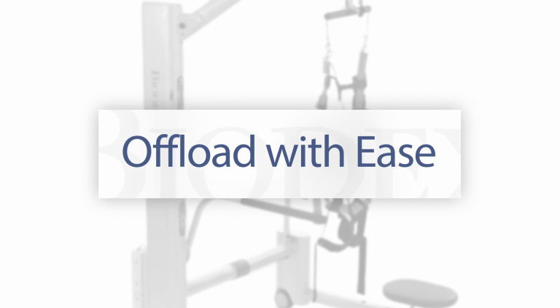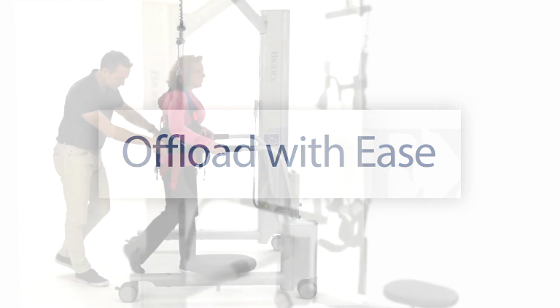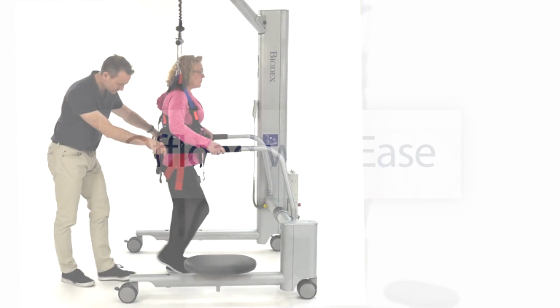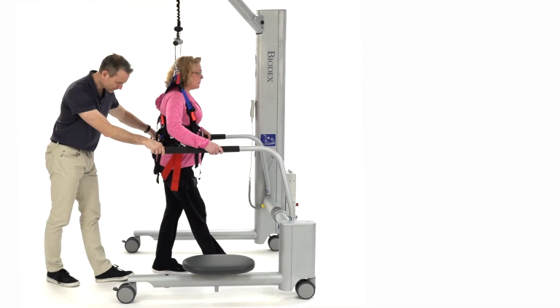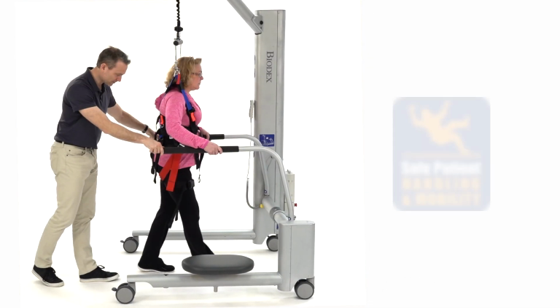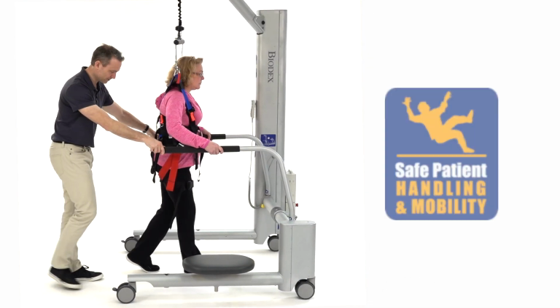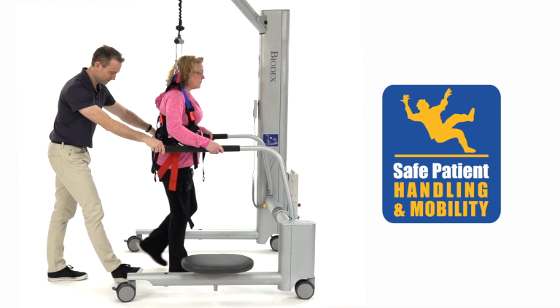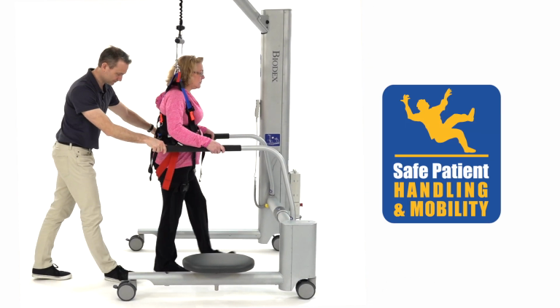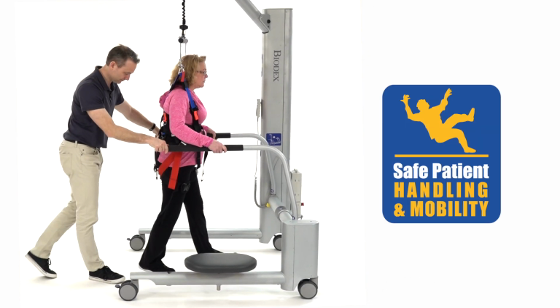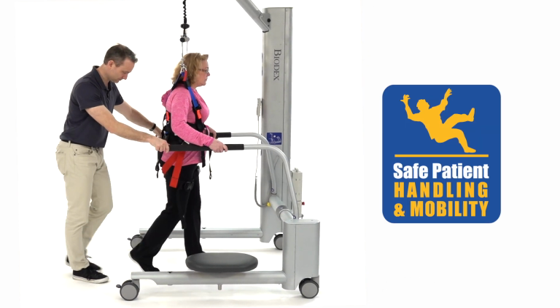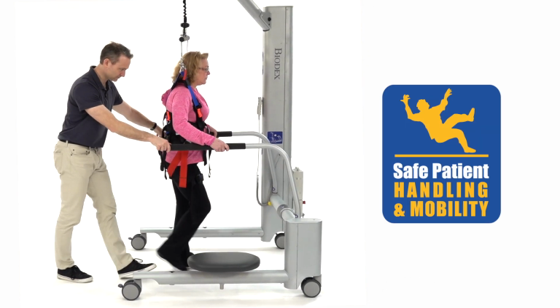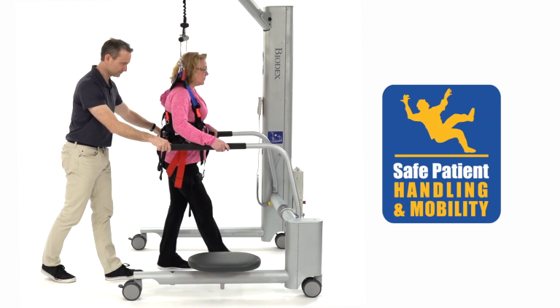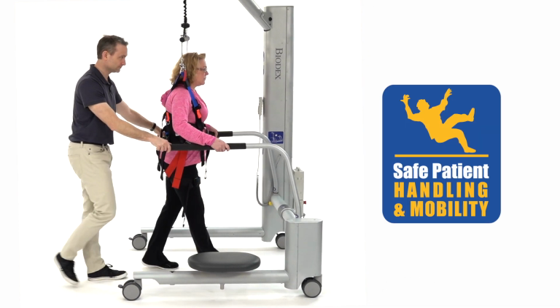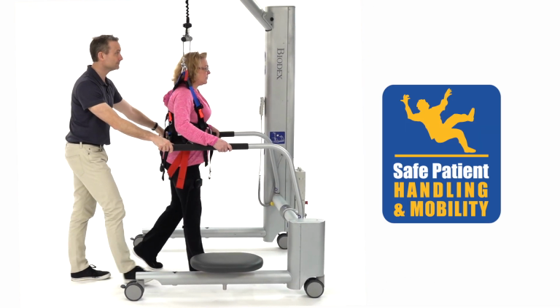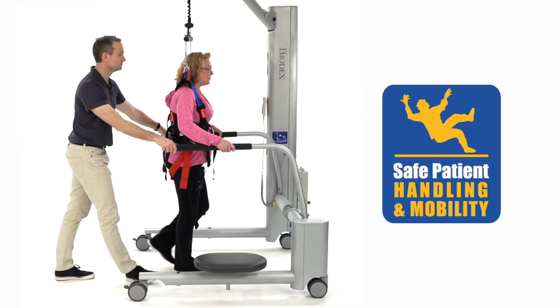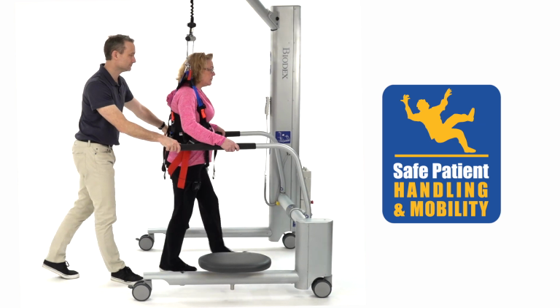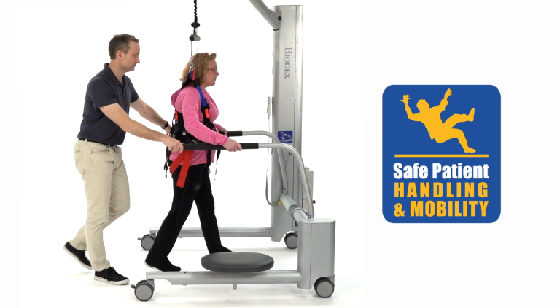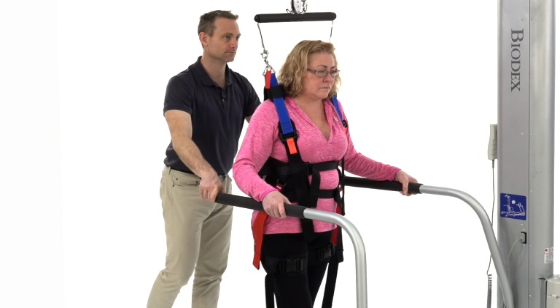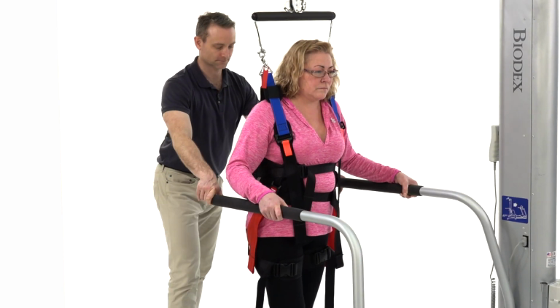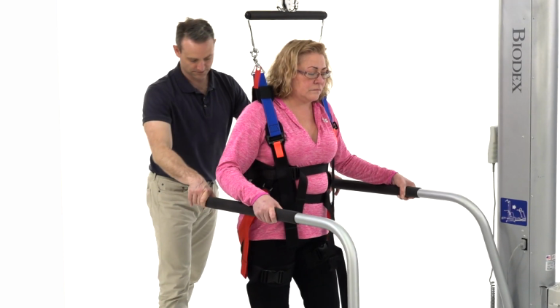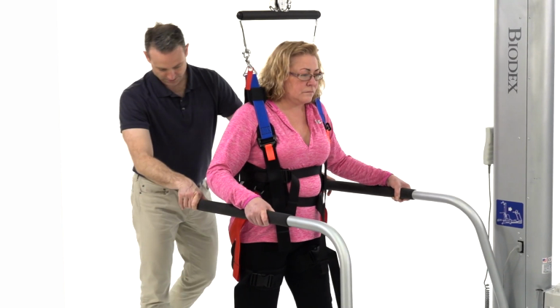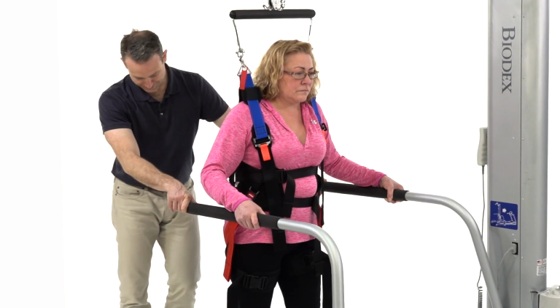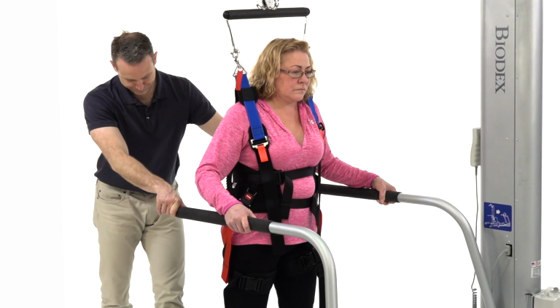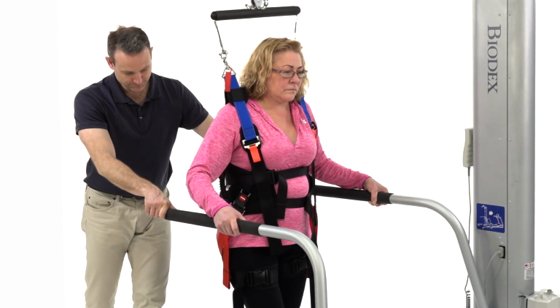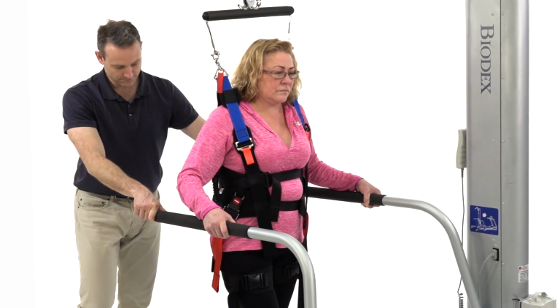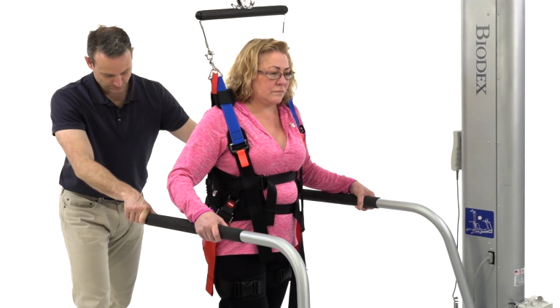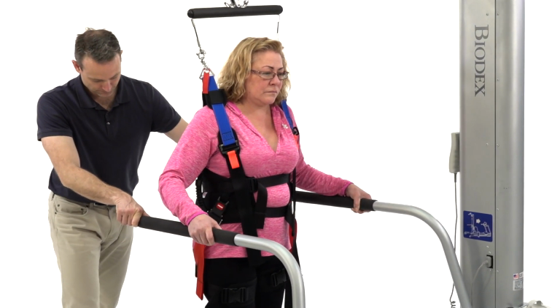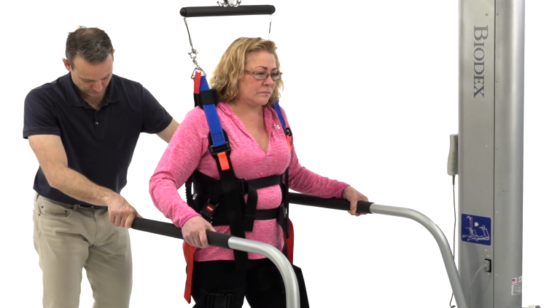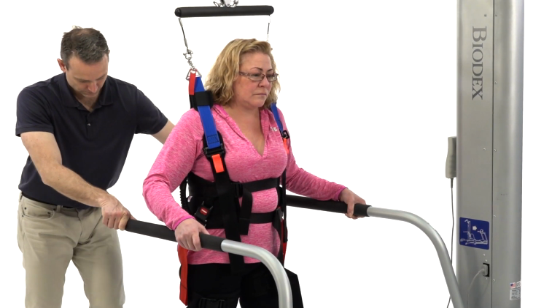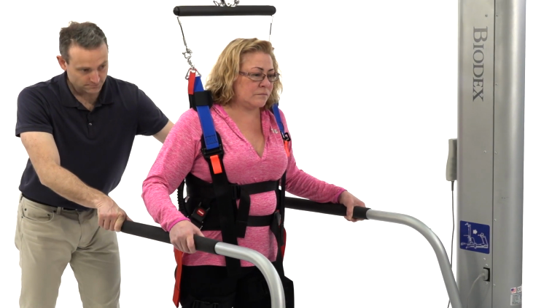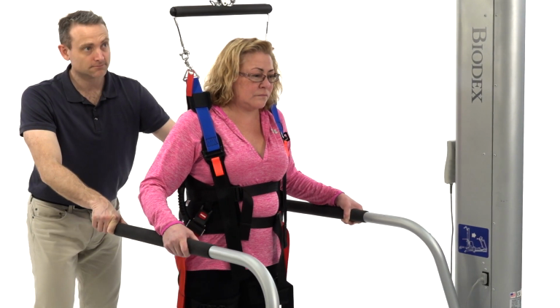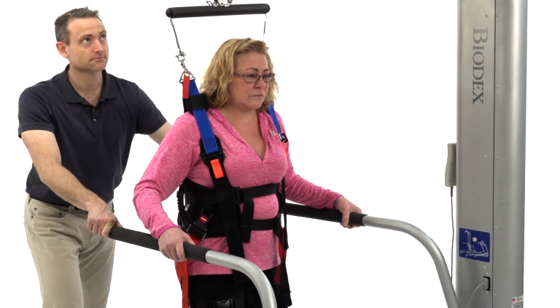Offloading a percentage of body weight helps weakened or compromised patients undergo therapy while providing a safe environment for patient and therapist.